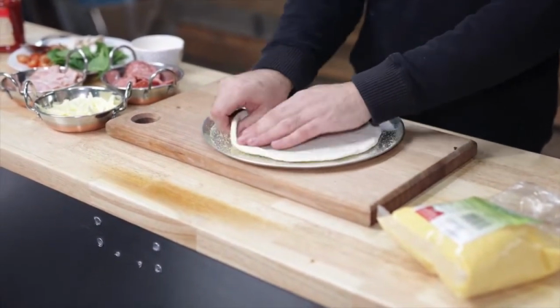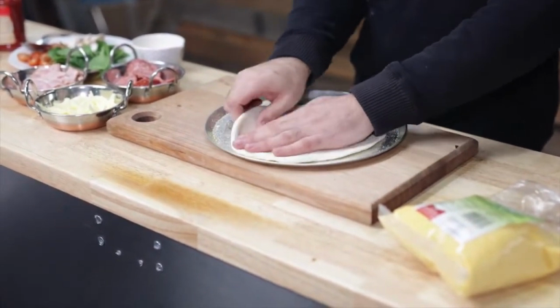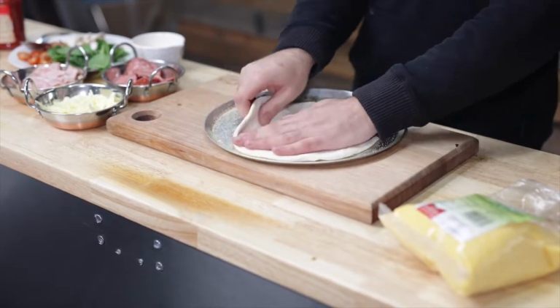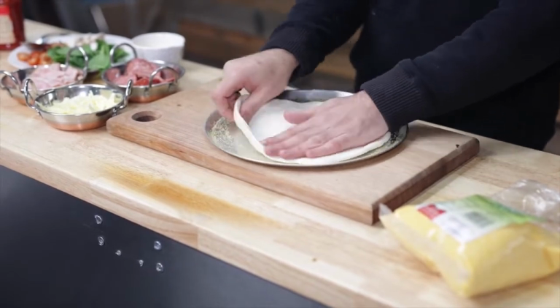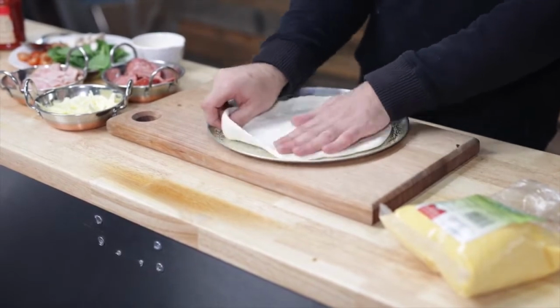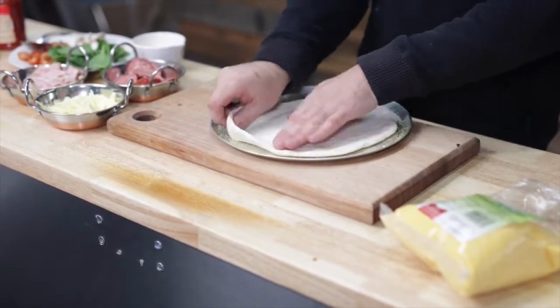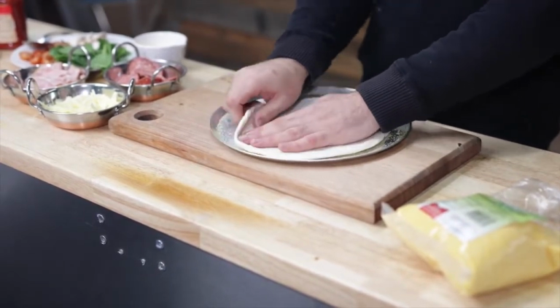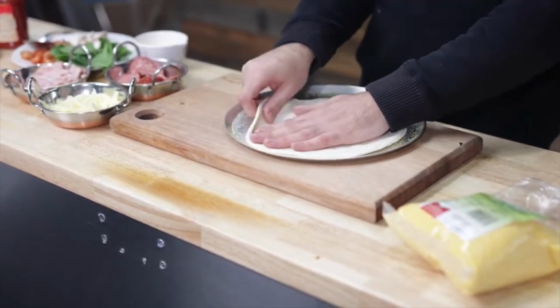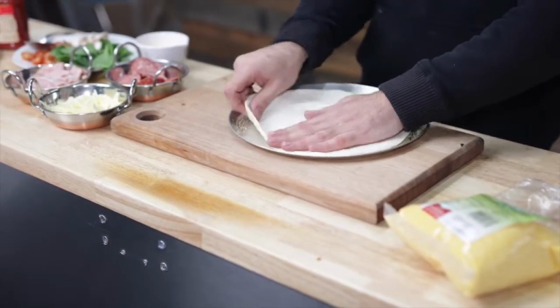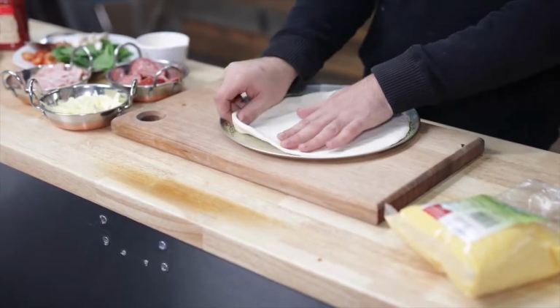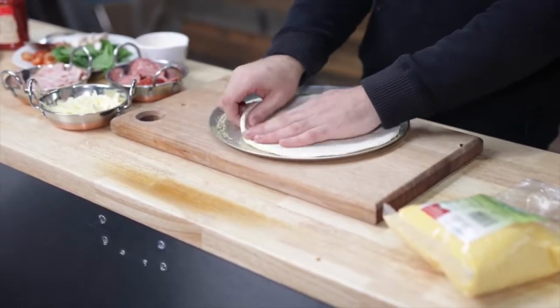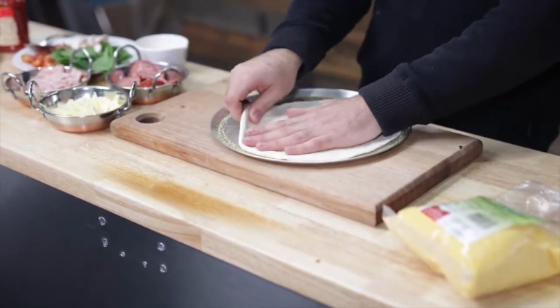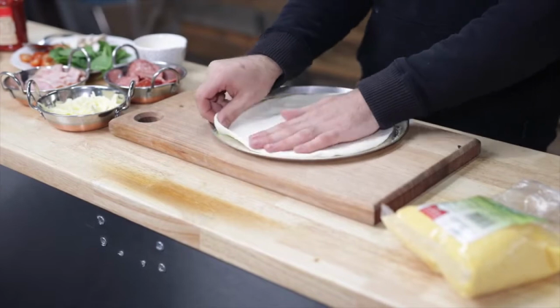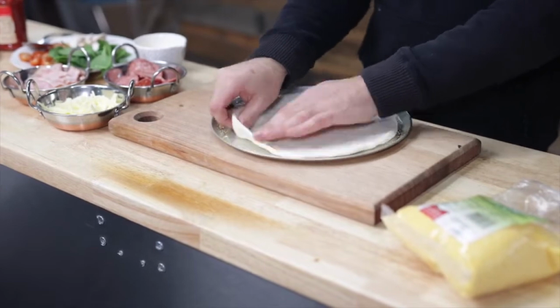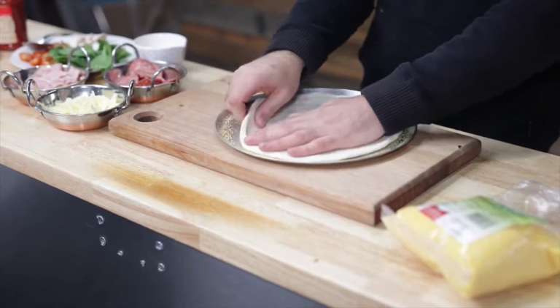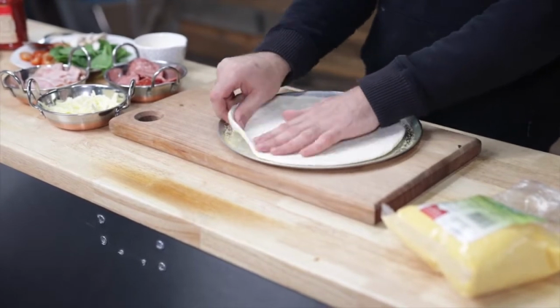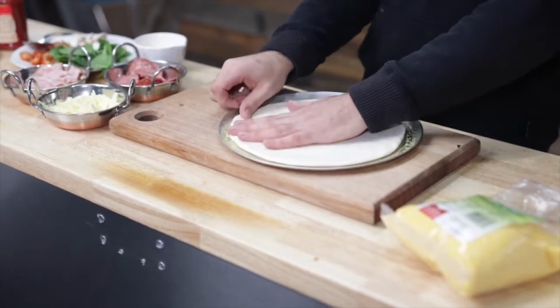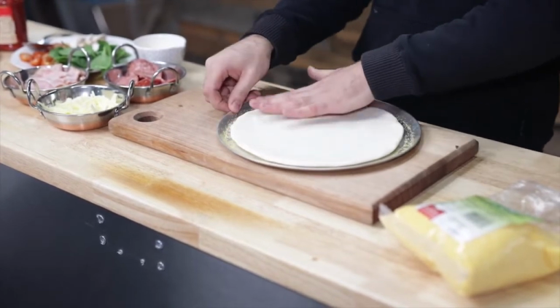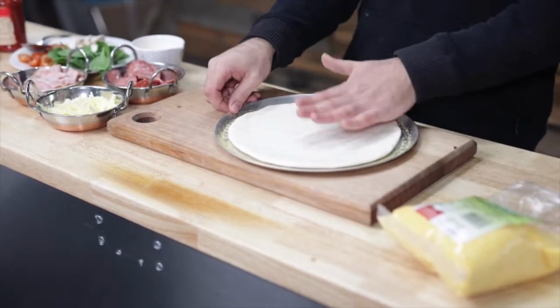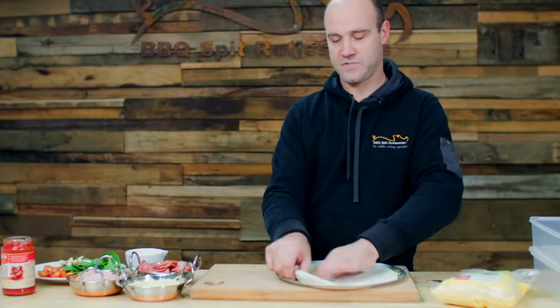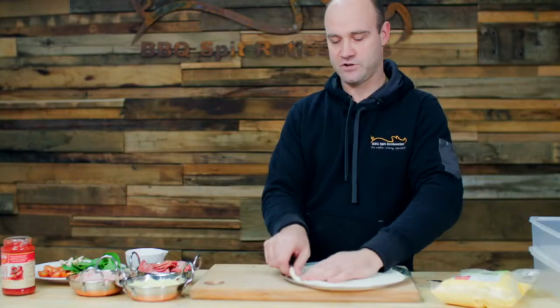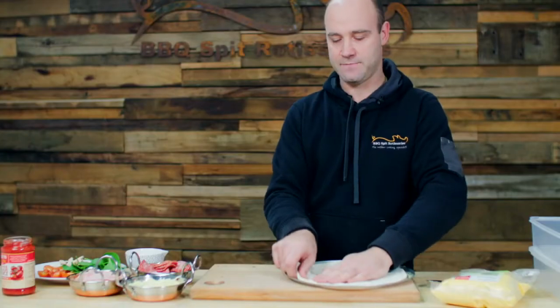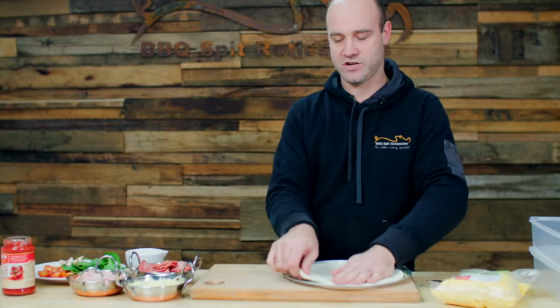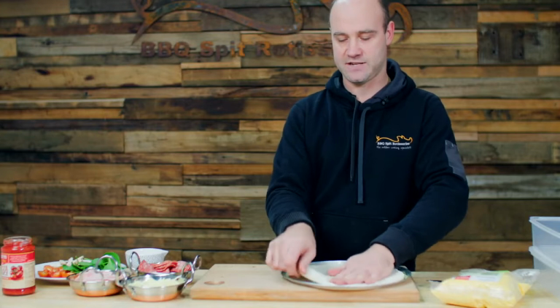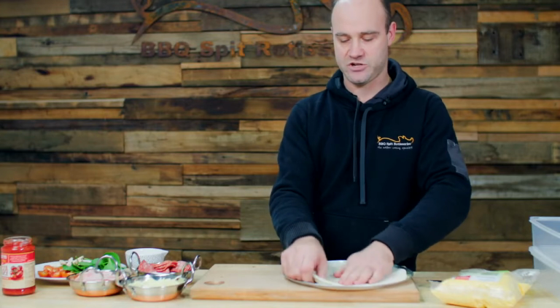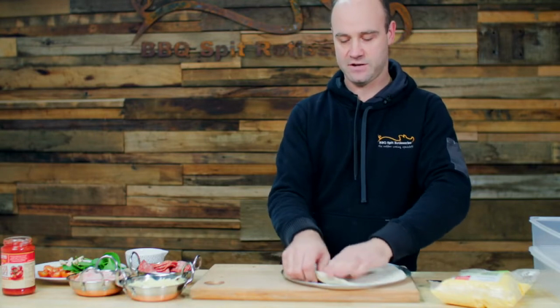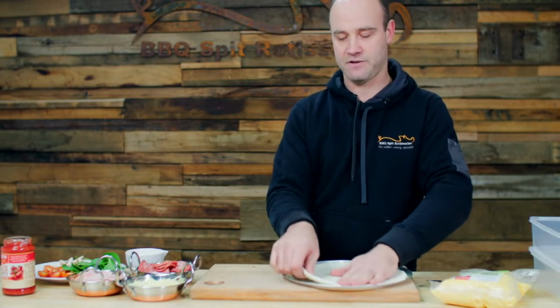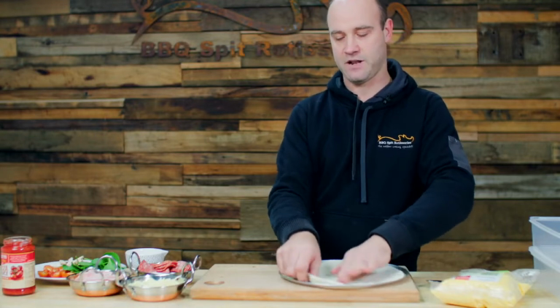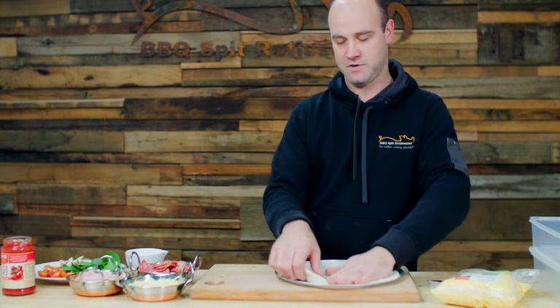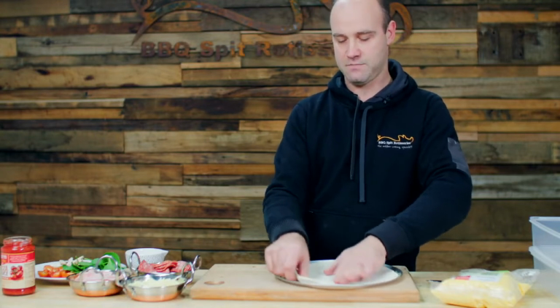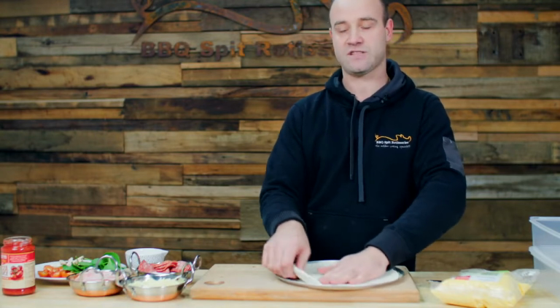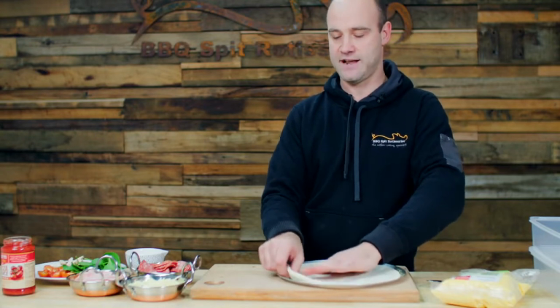We're using a 30 centimeter pan here, which is roughly 10 to 11 inches. We just keep stretching right to the edge, keep pulling from the middle, and make sure it's nice and even.